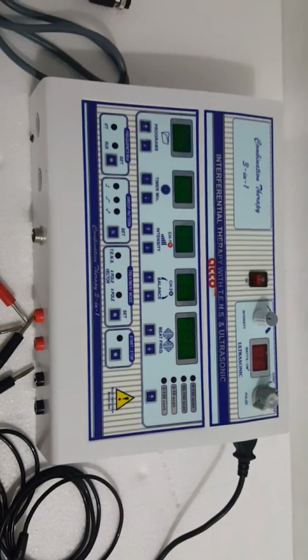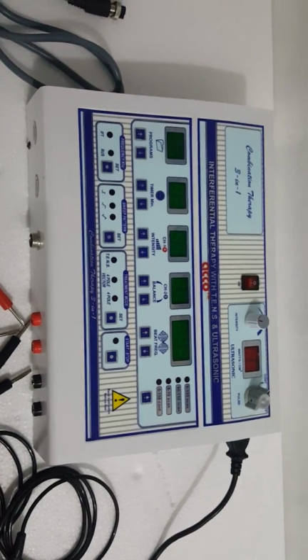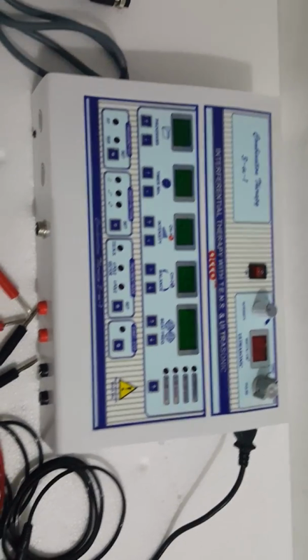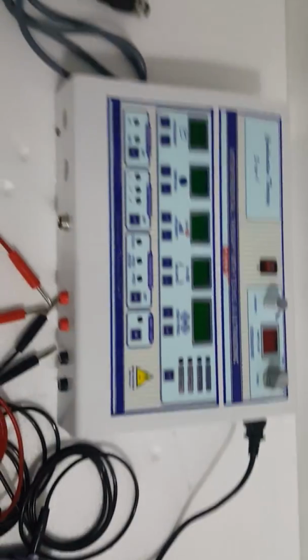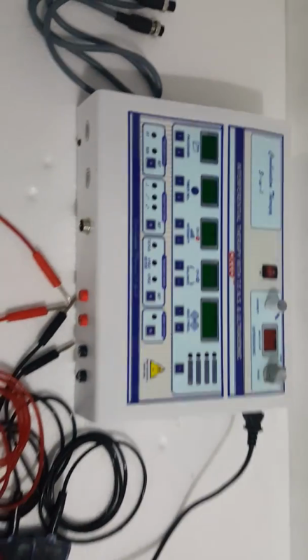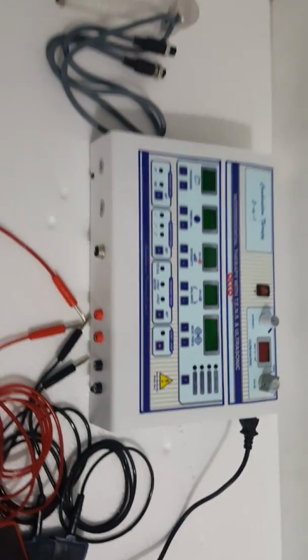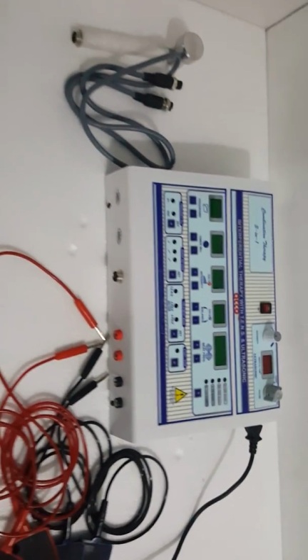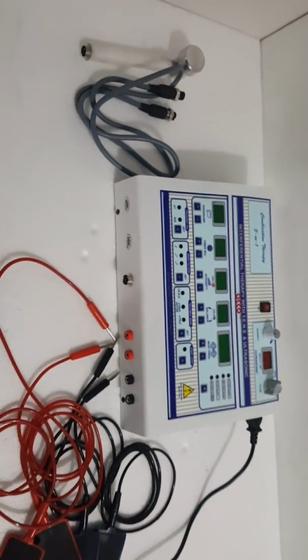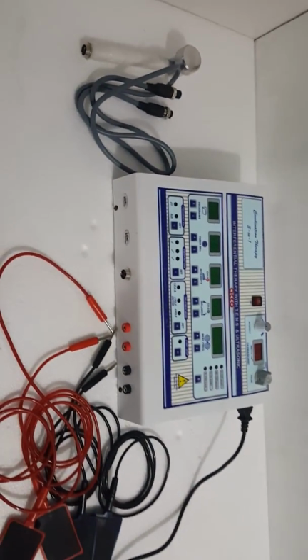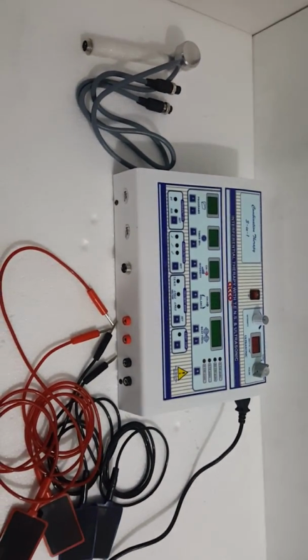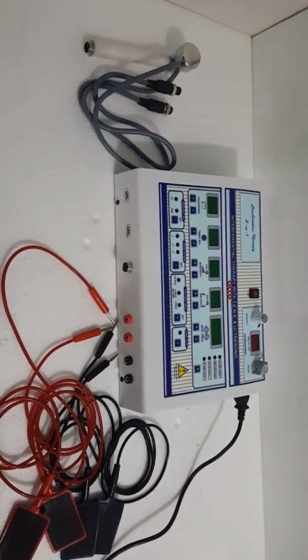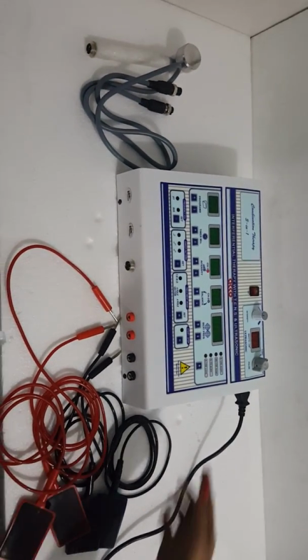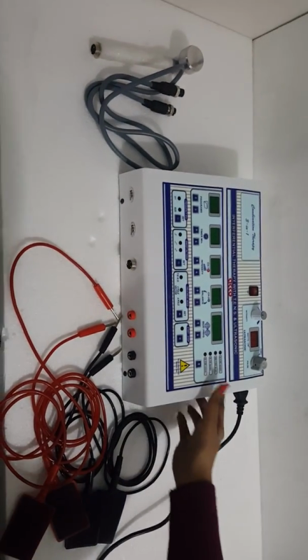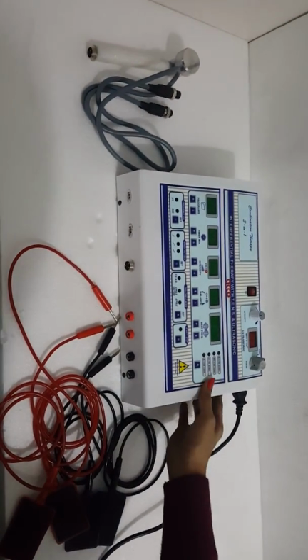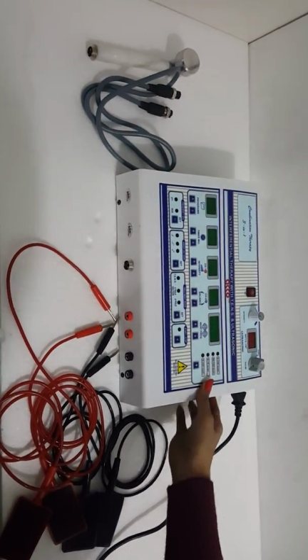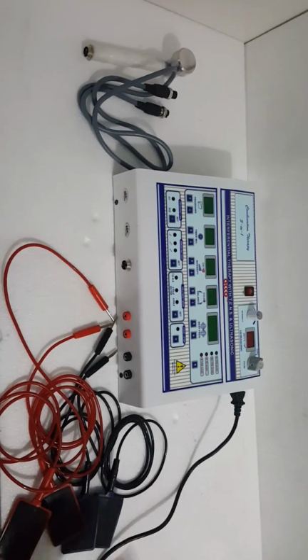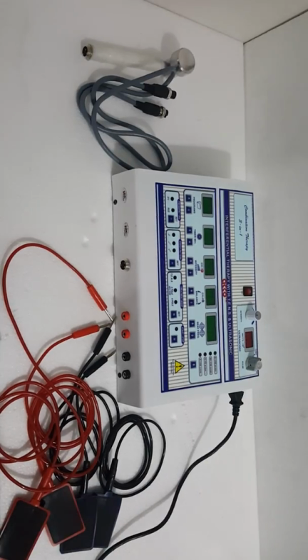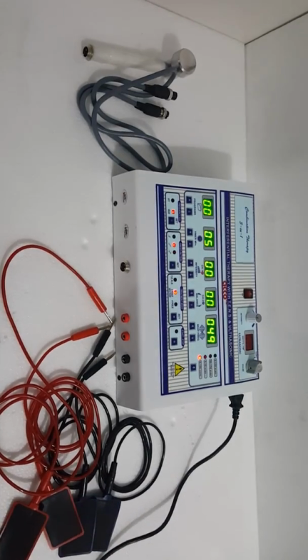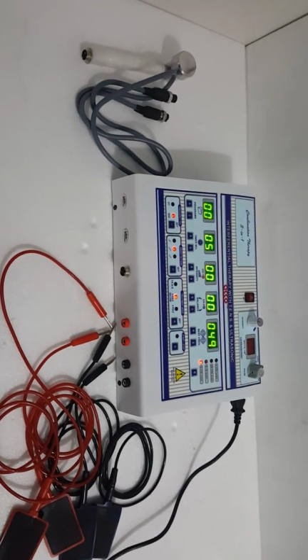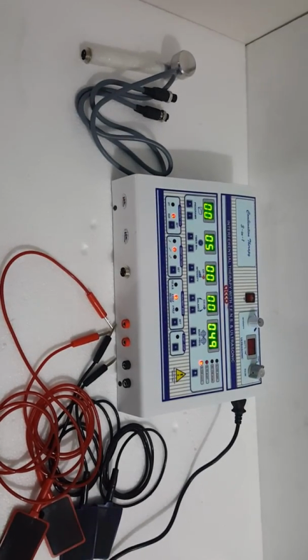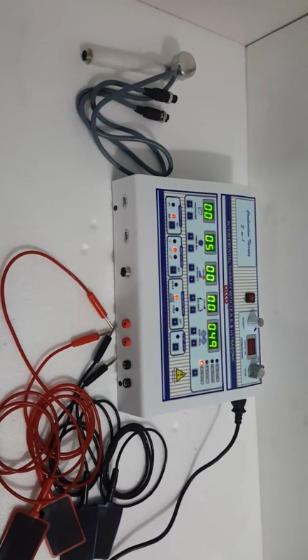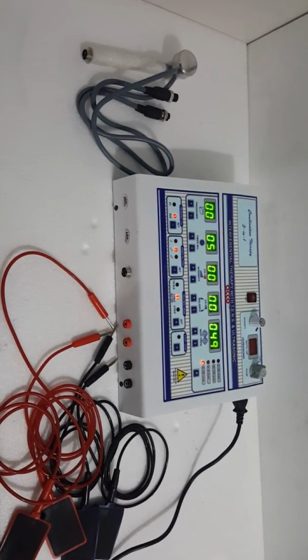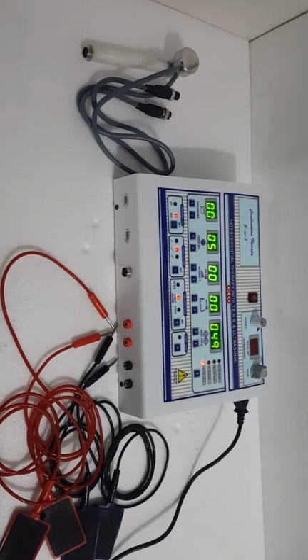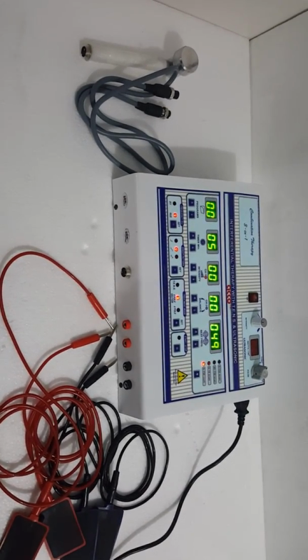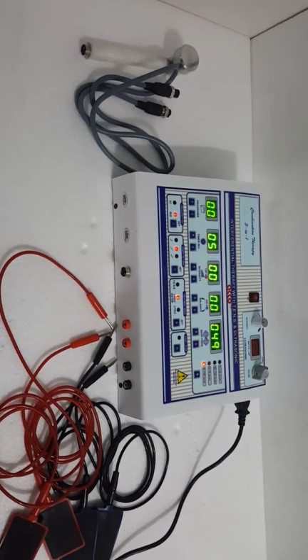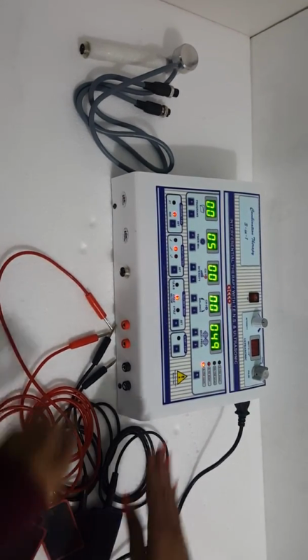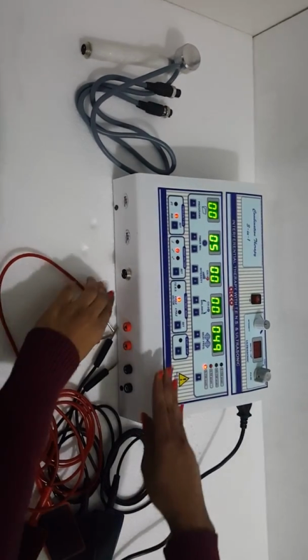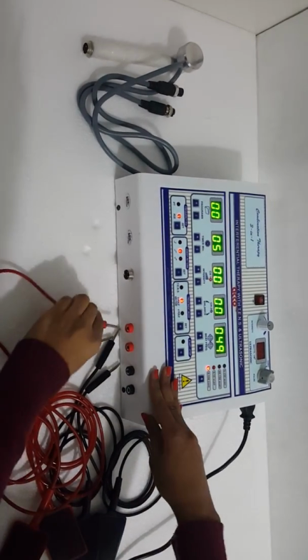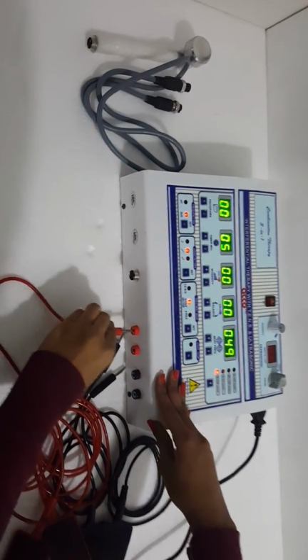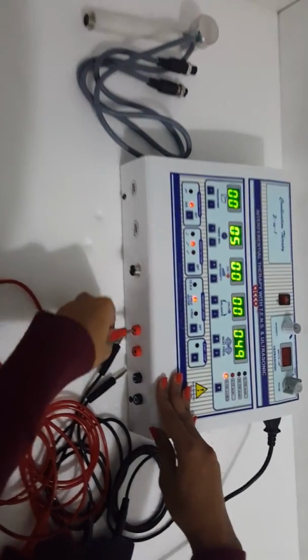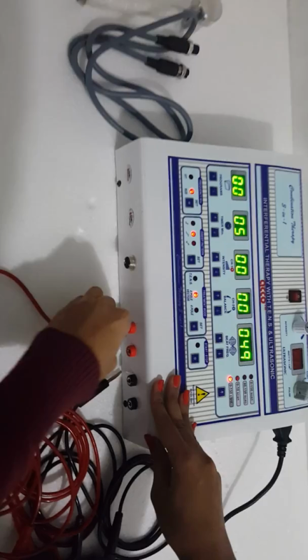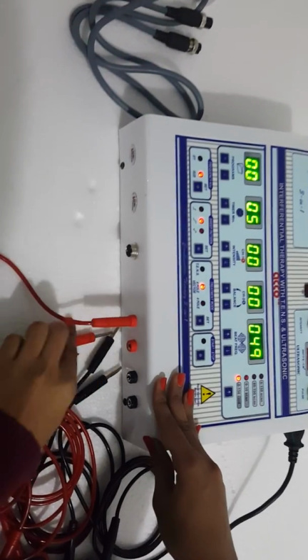Now I will show you the demo of echo combo ultrasound and IFT unit. Switch on the machine. Firstly, we will start with IFT — attach a wire and pass.